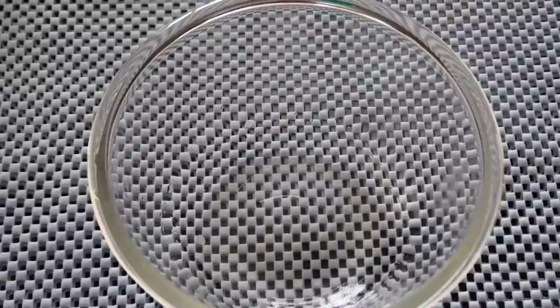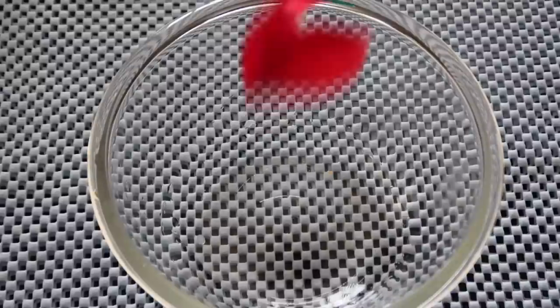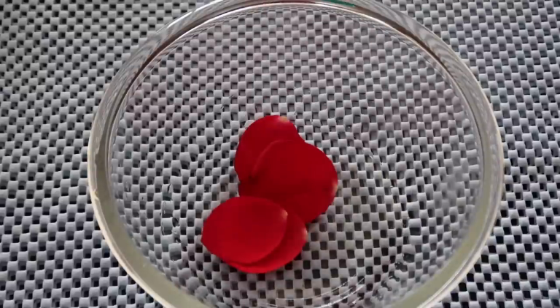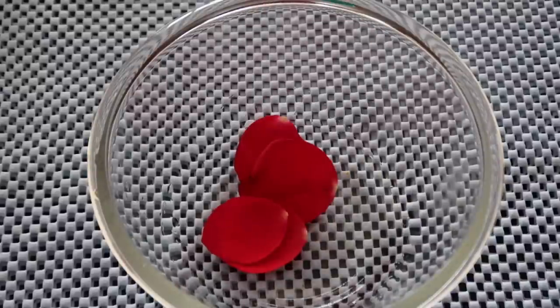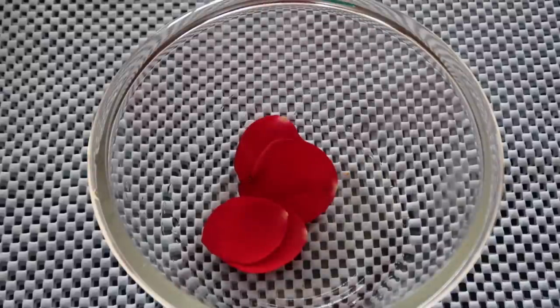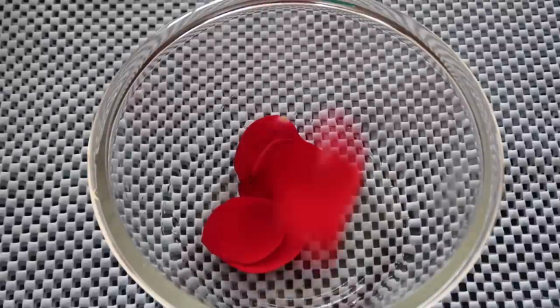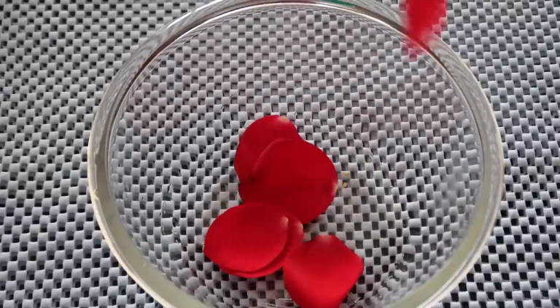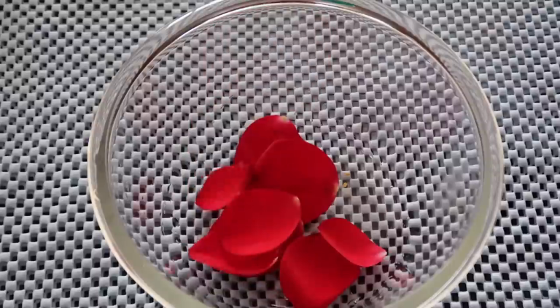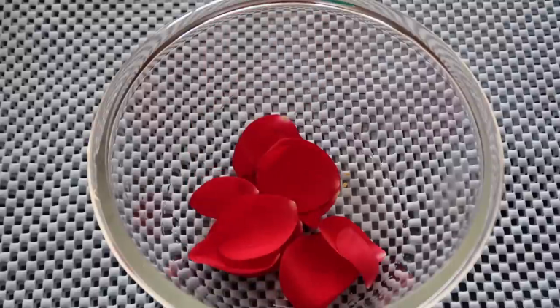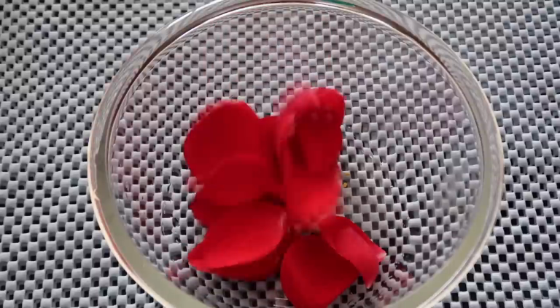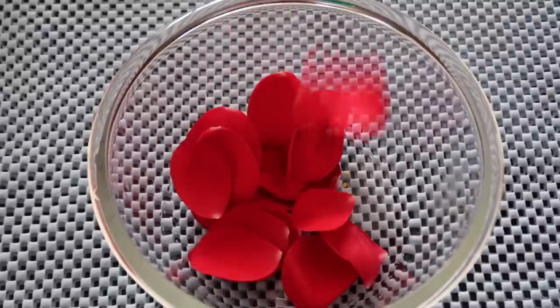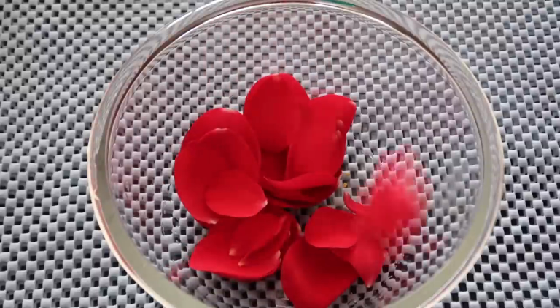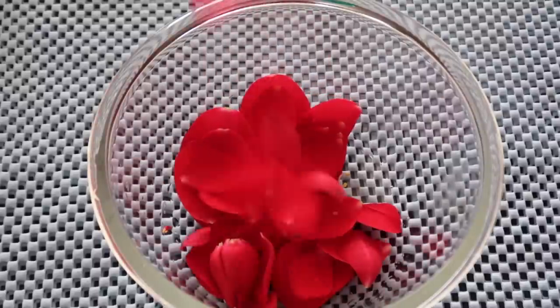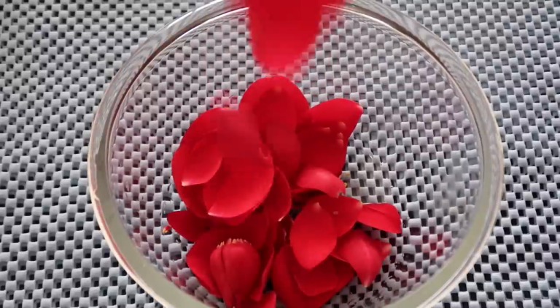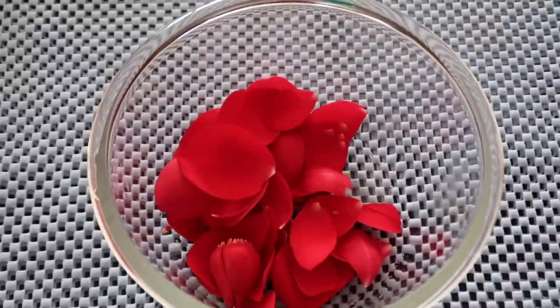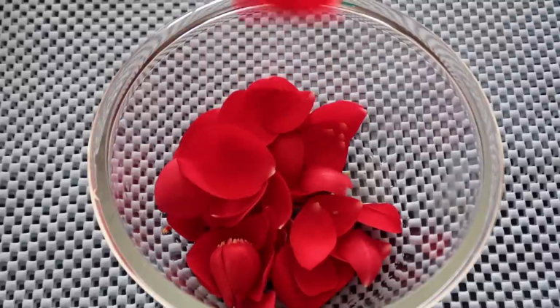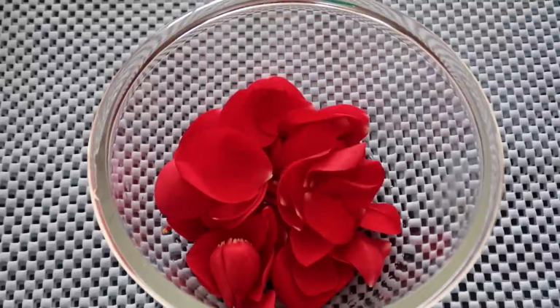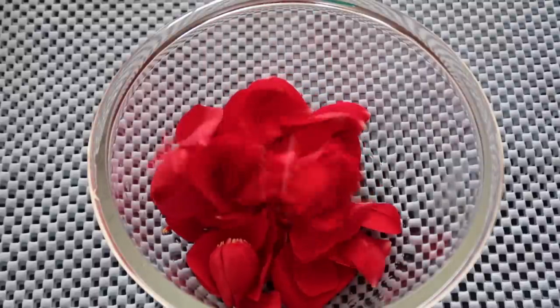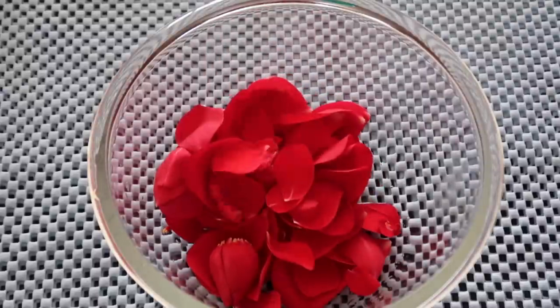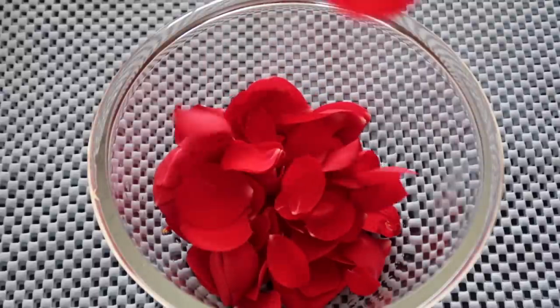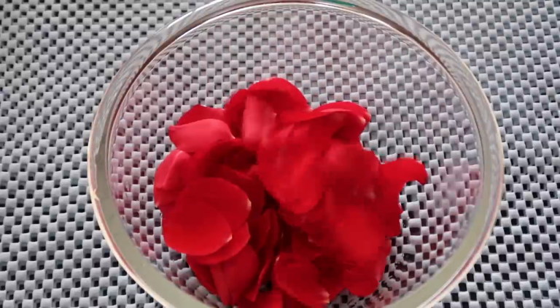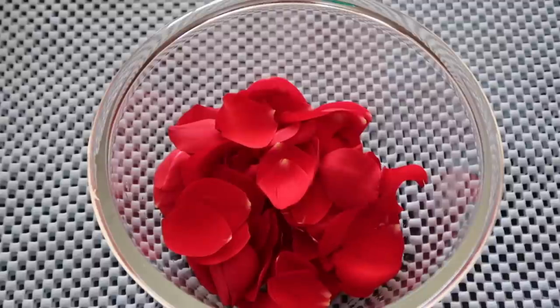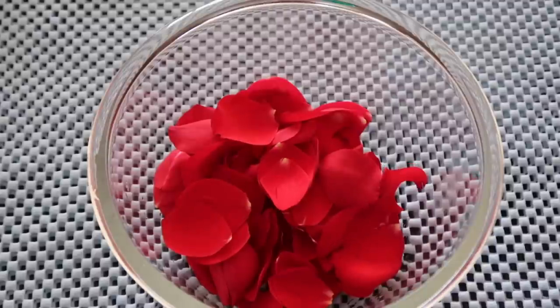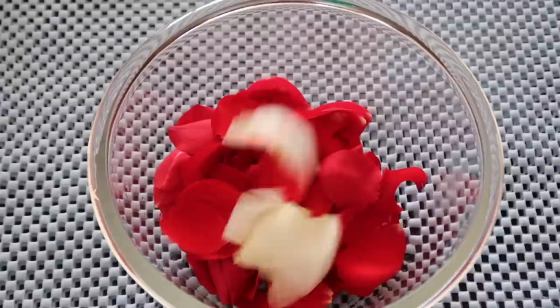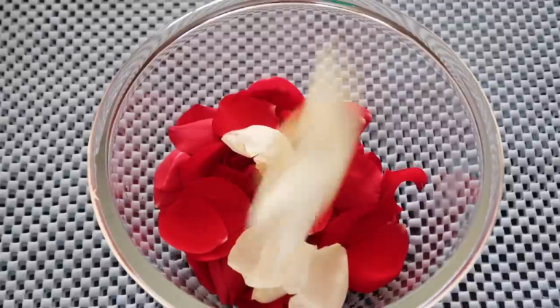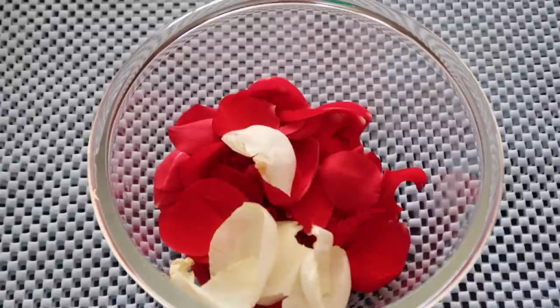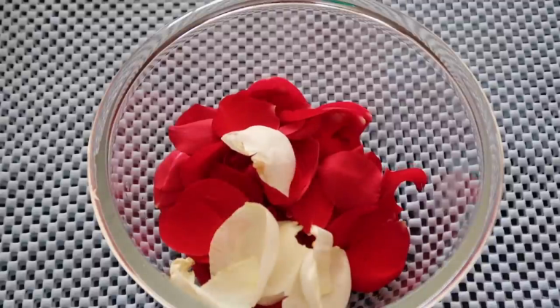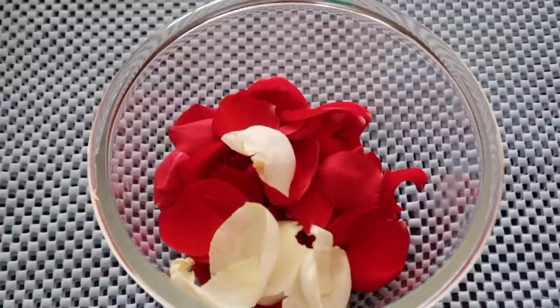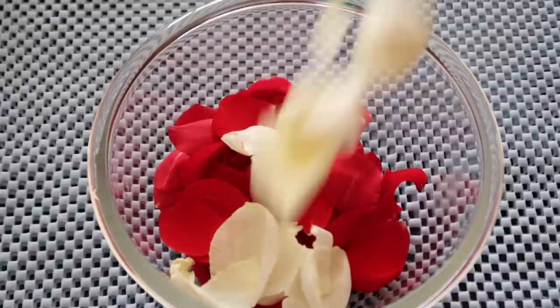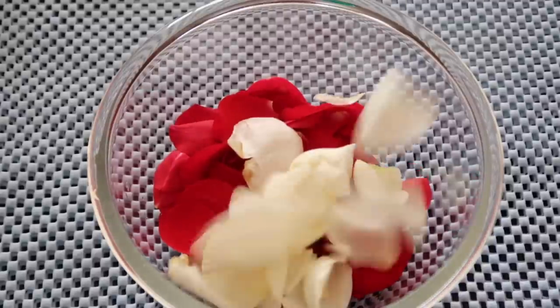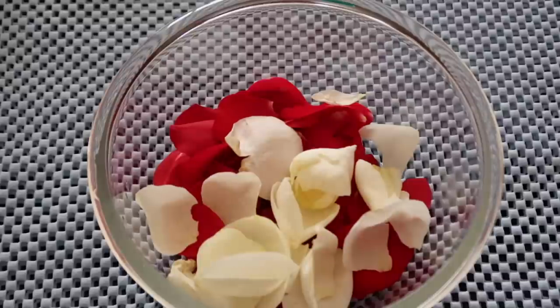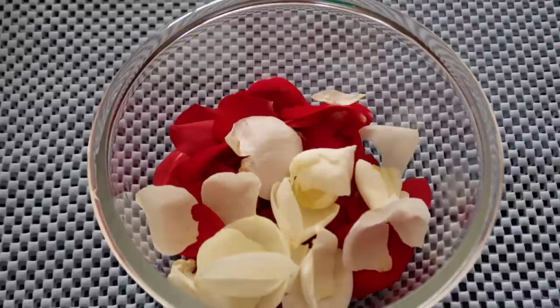Hi friends, welcome to my channel. Today I am going to make rose water. I use this rose water every day. I mix it in face packs.